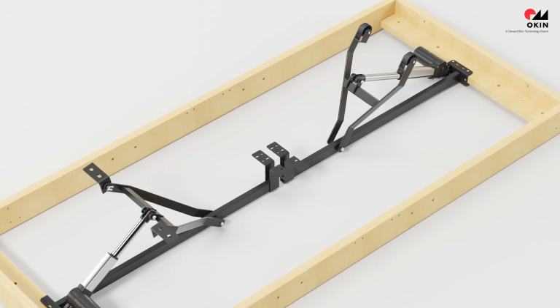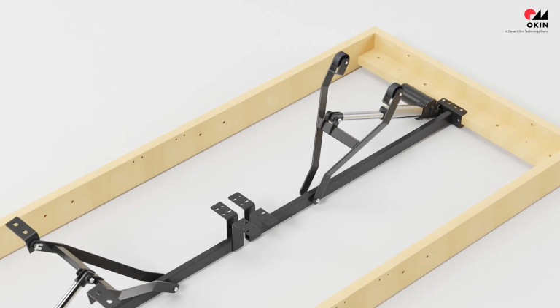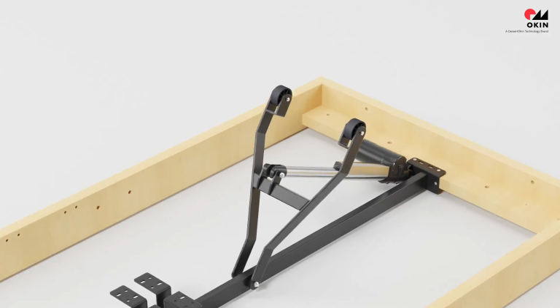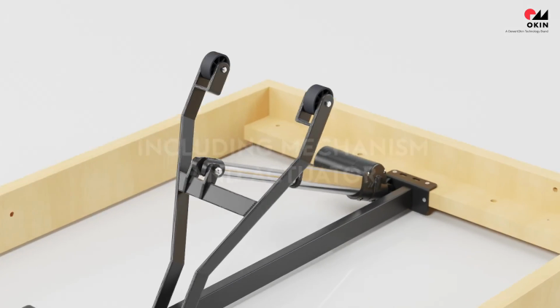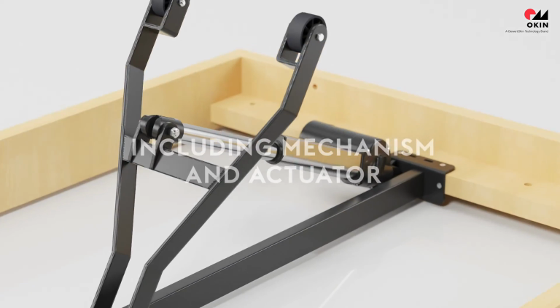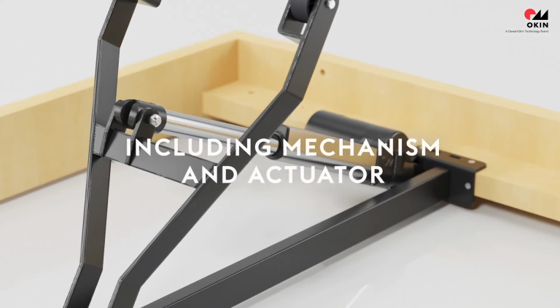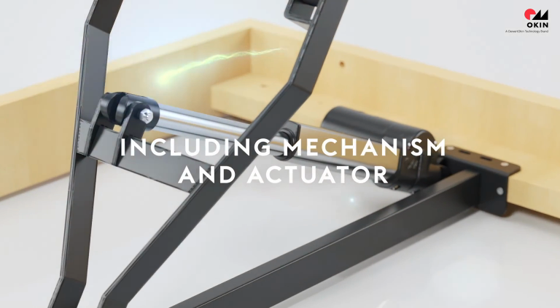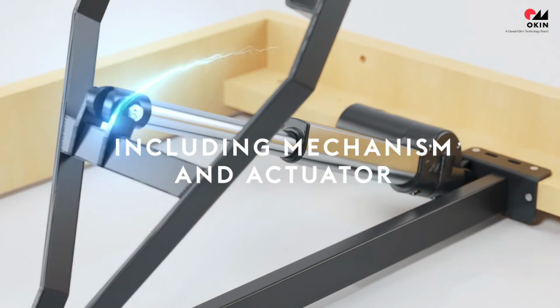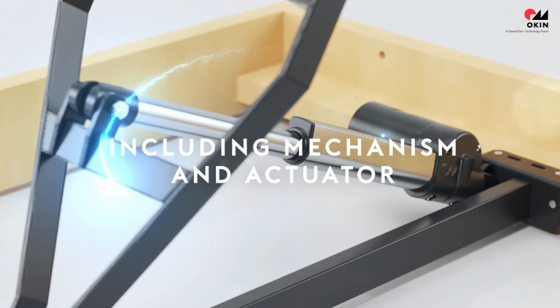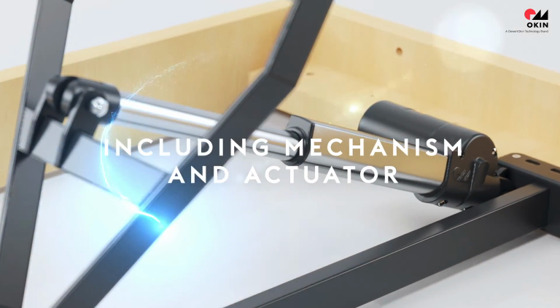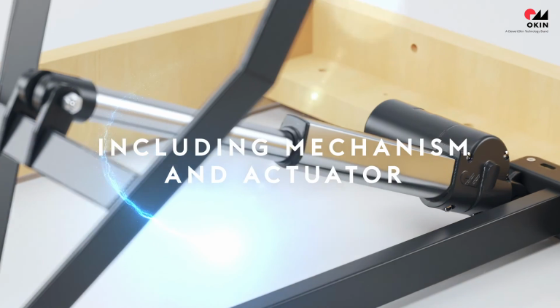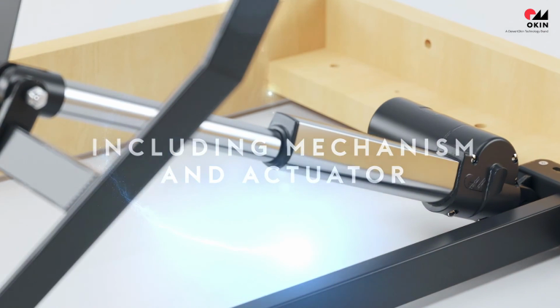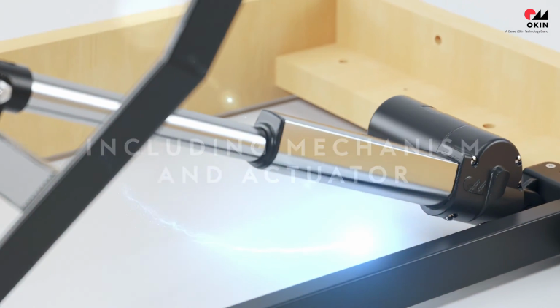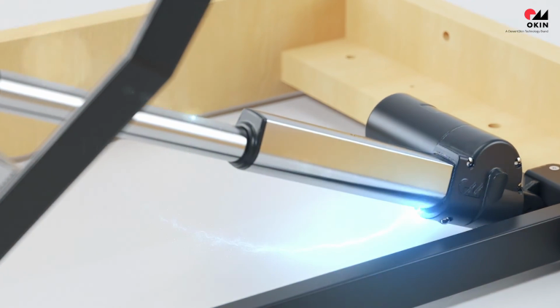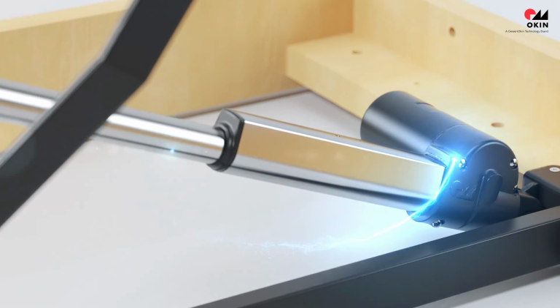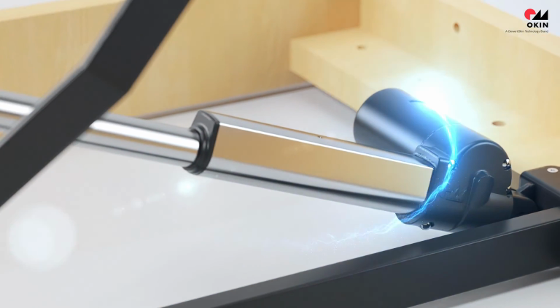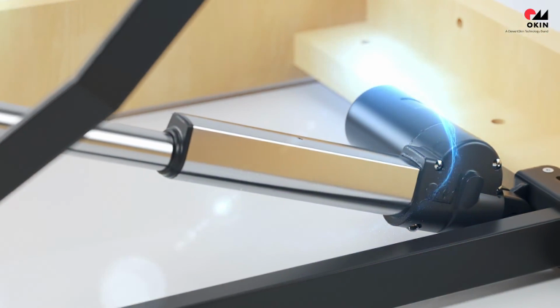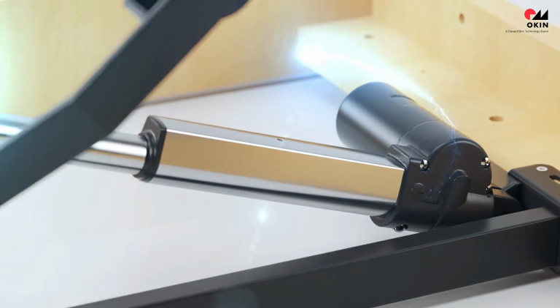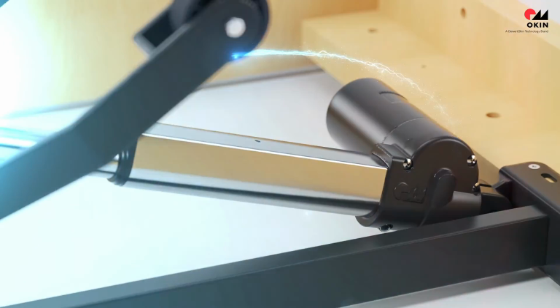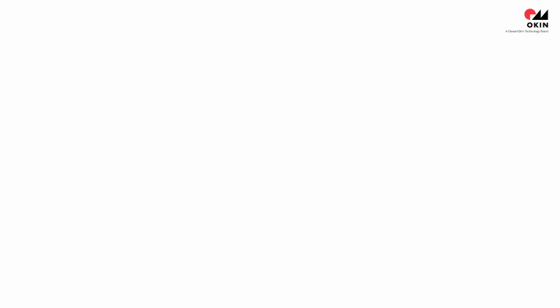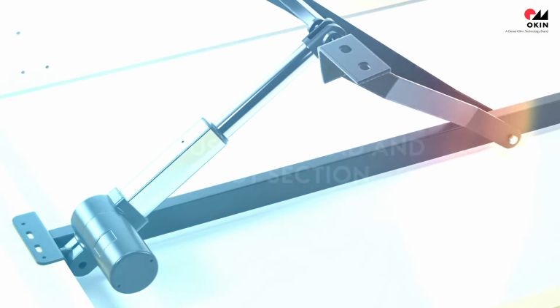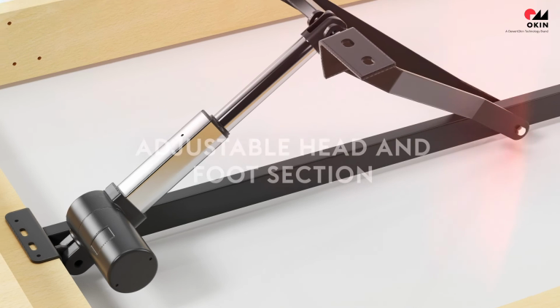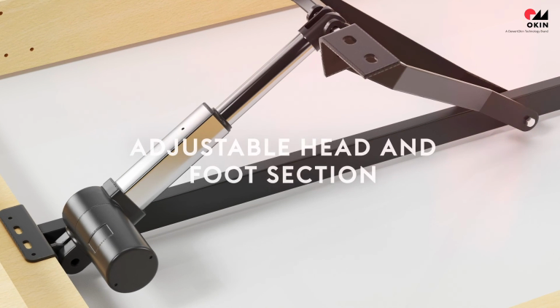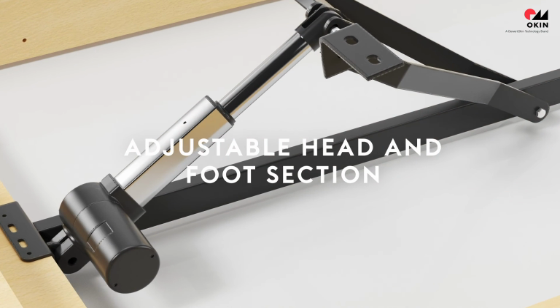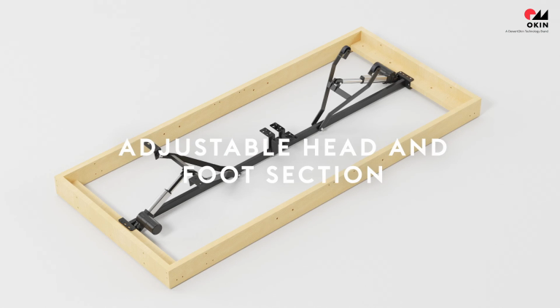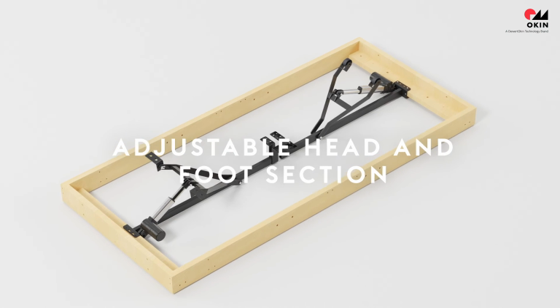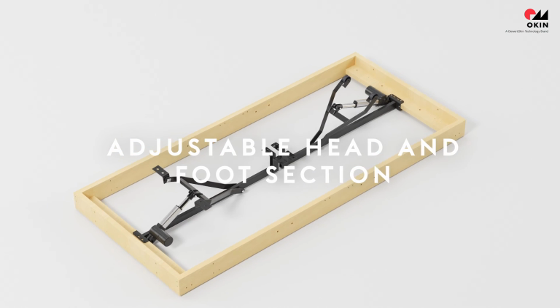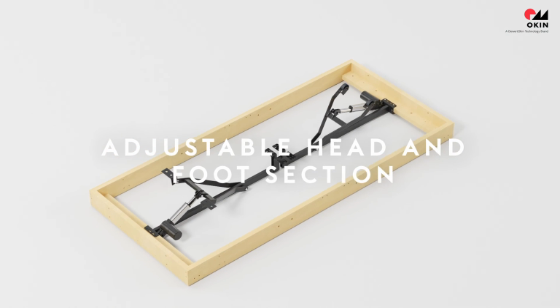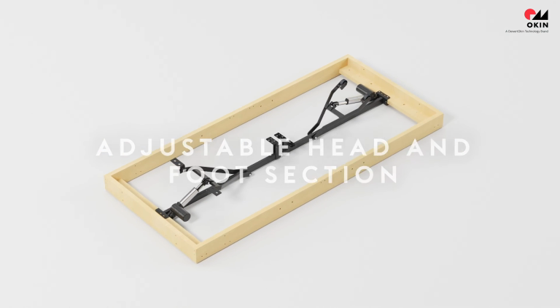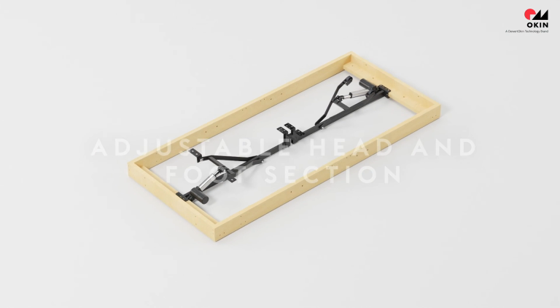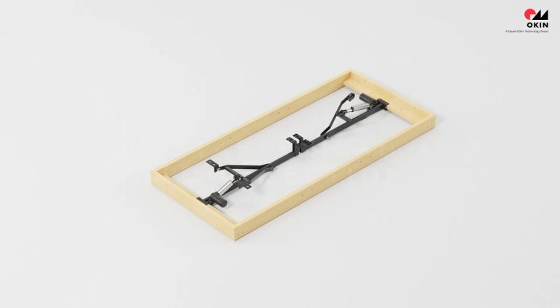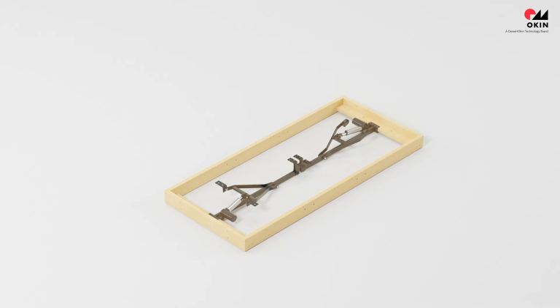The OBM is a complete system including the positioning mechanism and the actuator. At the touch of a button you can position the head section of the bed or adjust the foot section for added comfort after a long day.